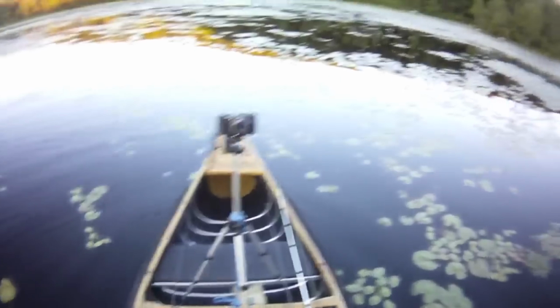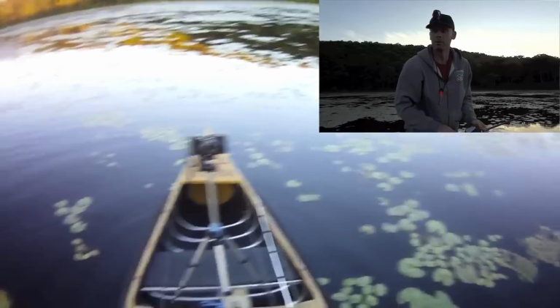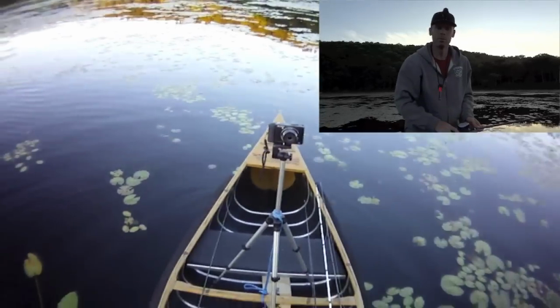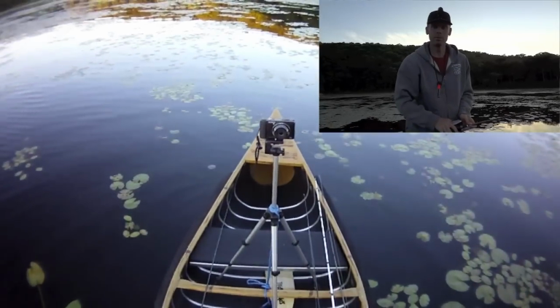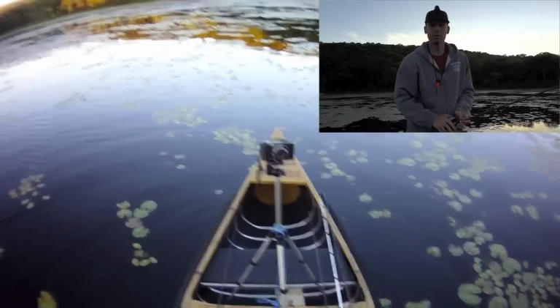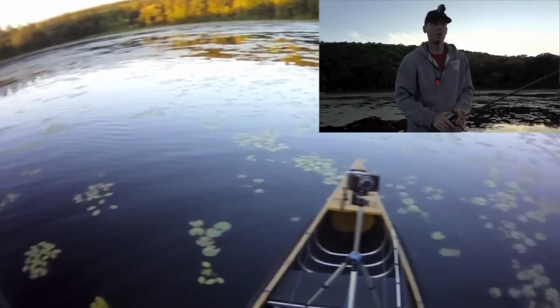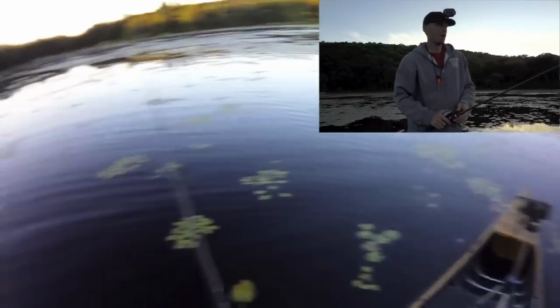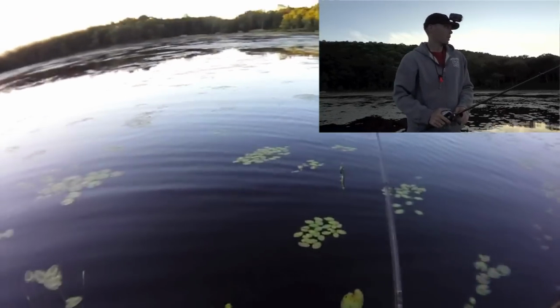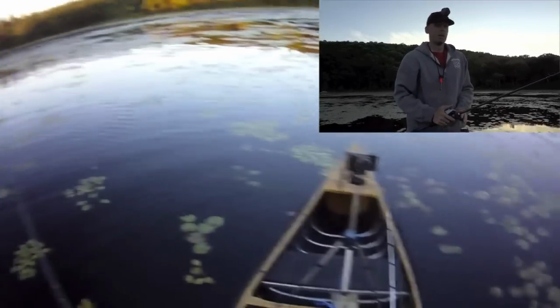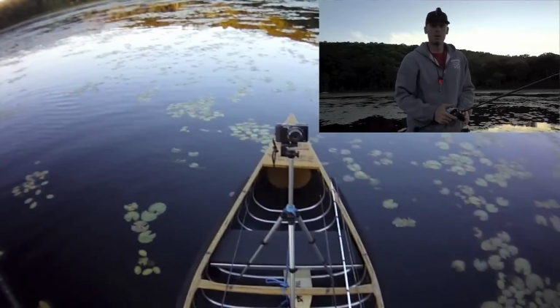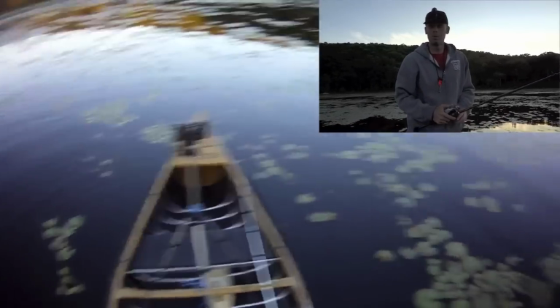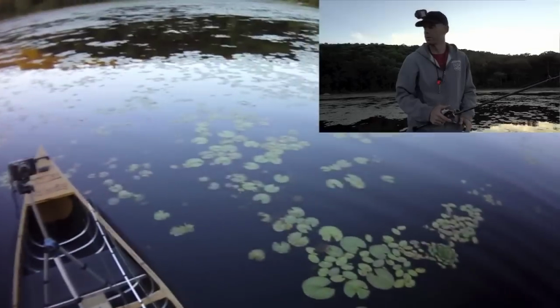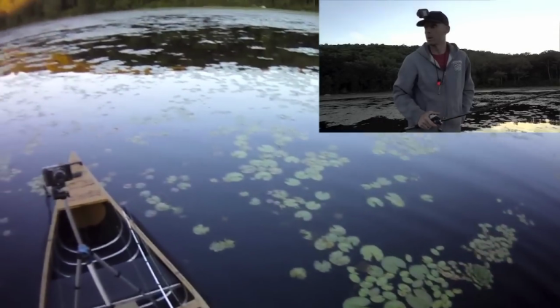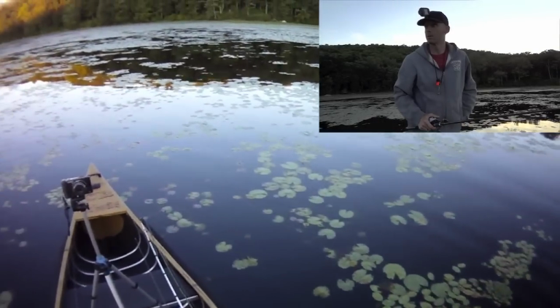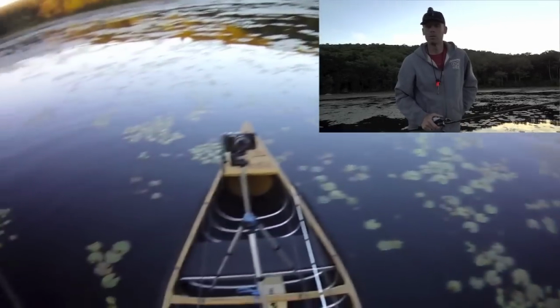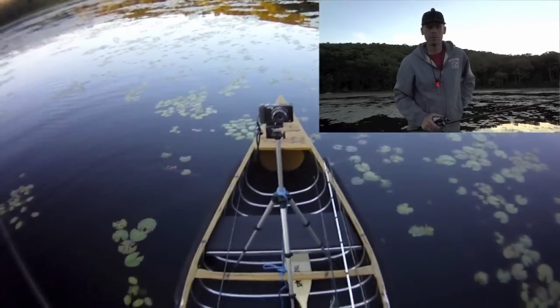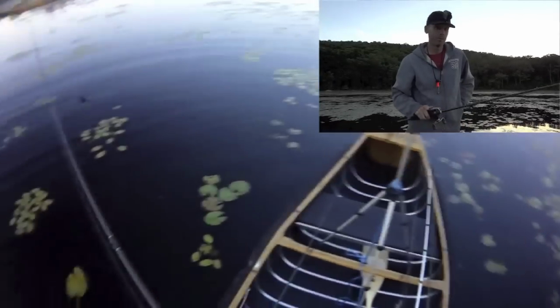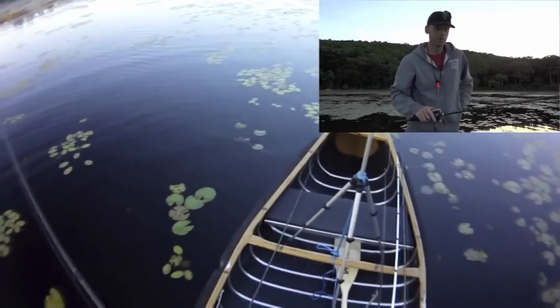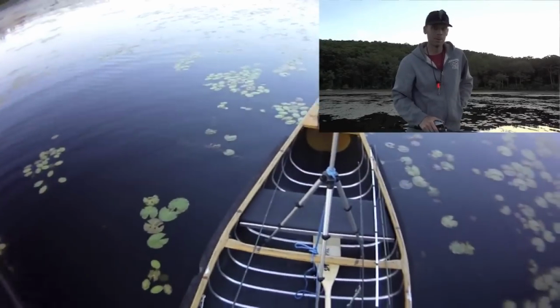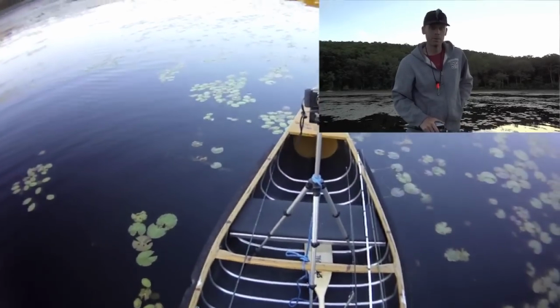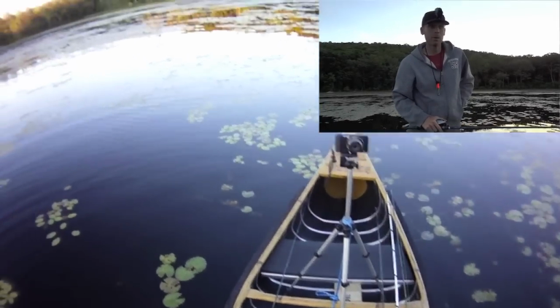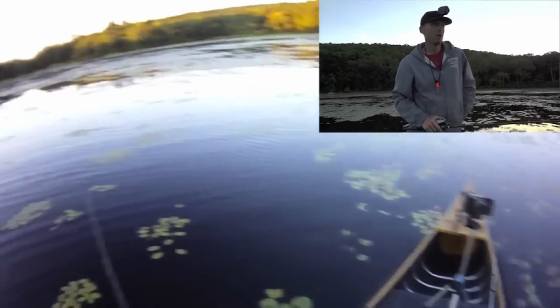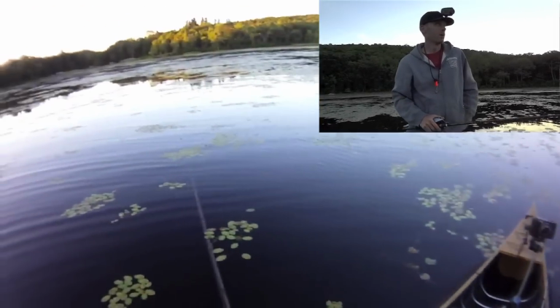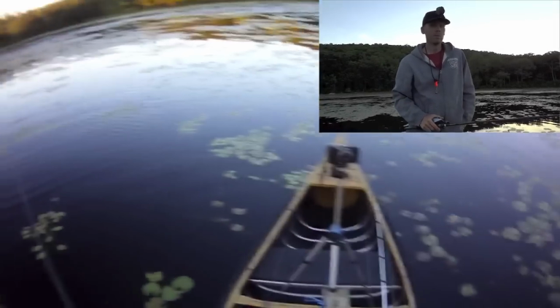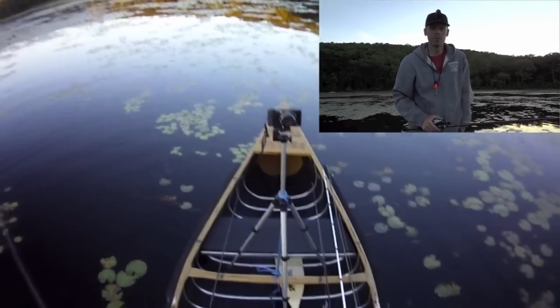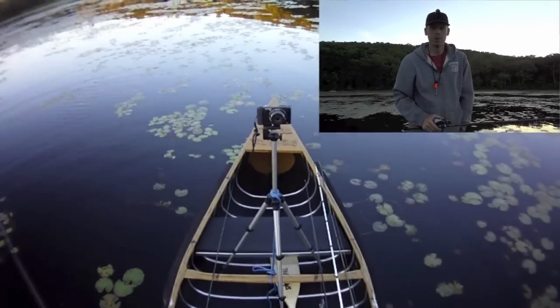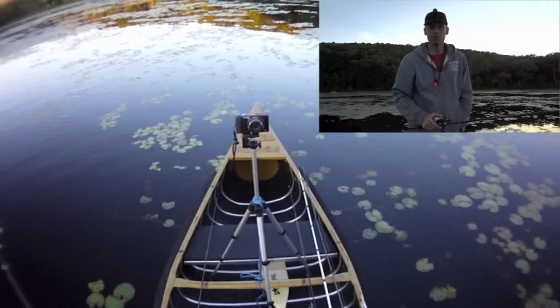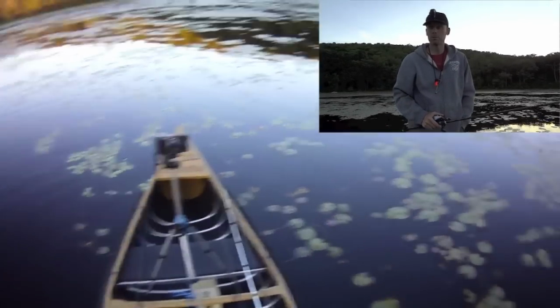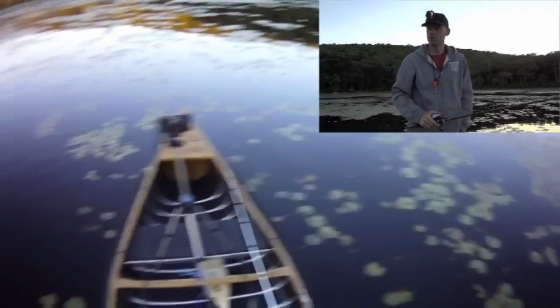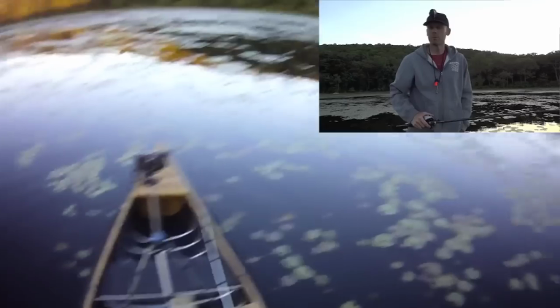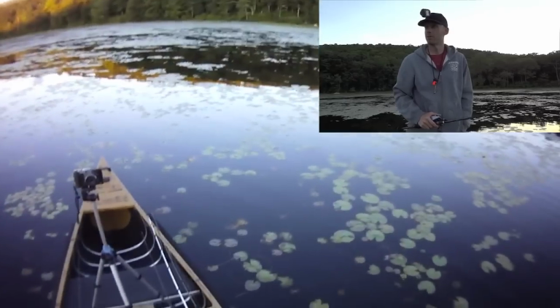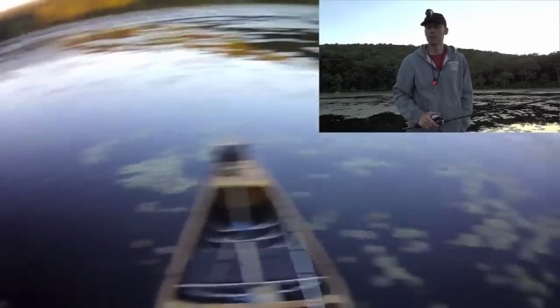We're keeping it real fishing. Back at a little pond that I went to for the first time last week, and I caught my personal best here last week — just shy of five pounds.